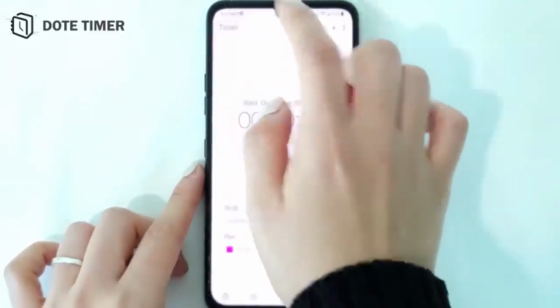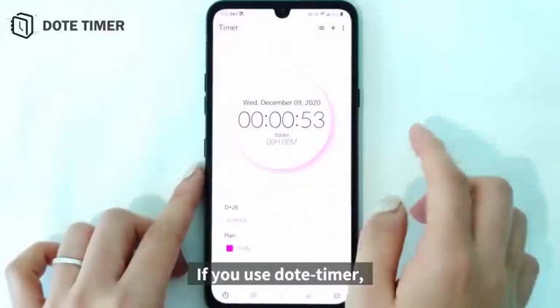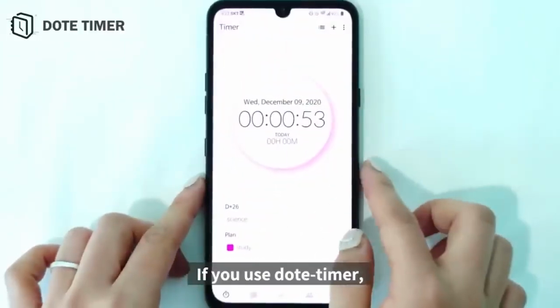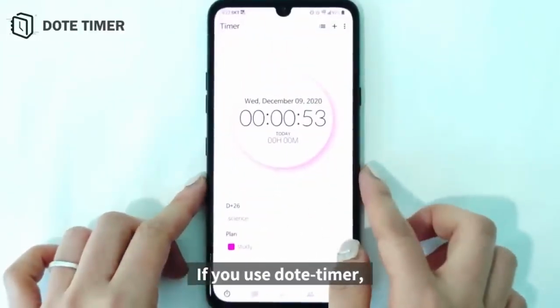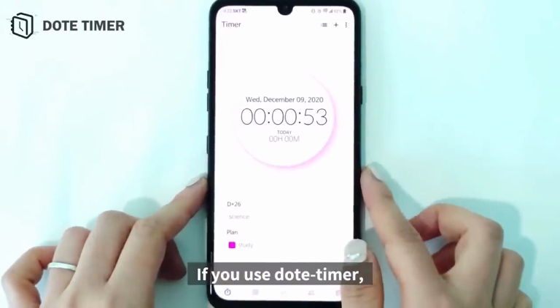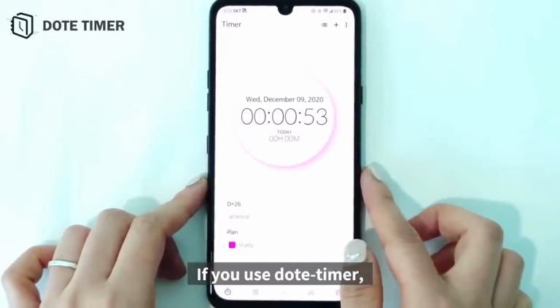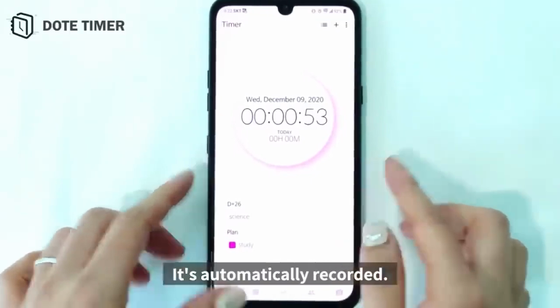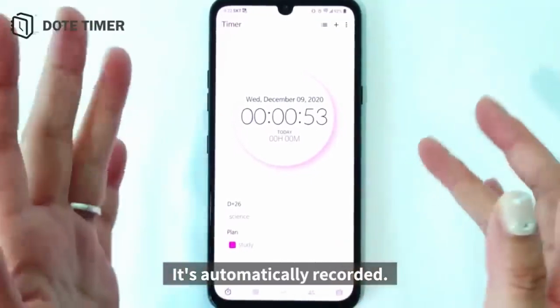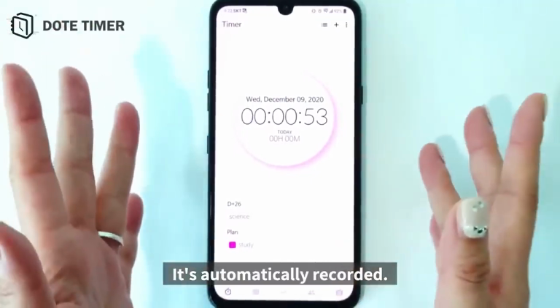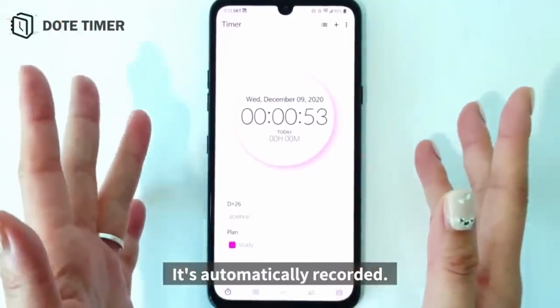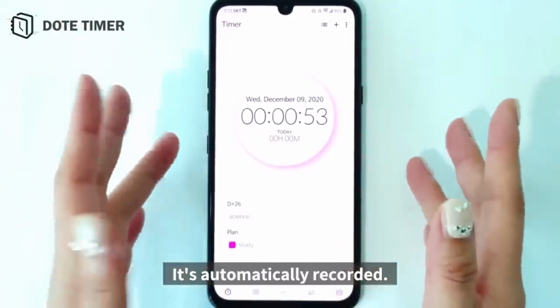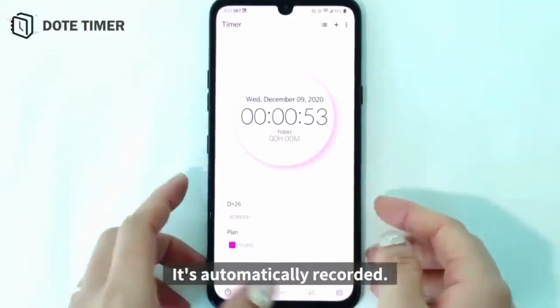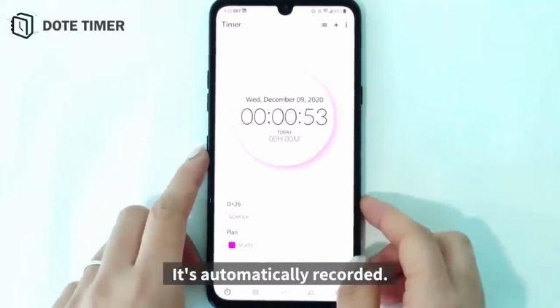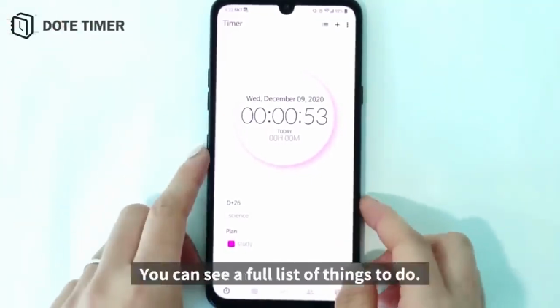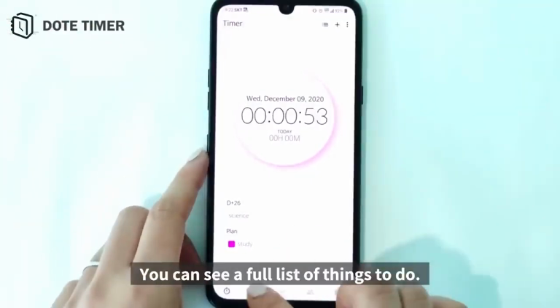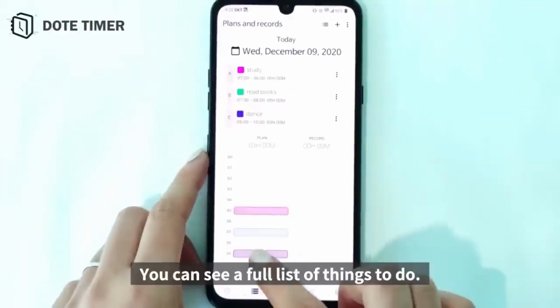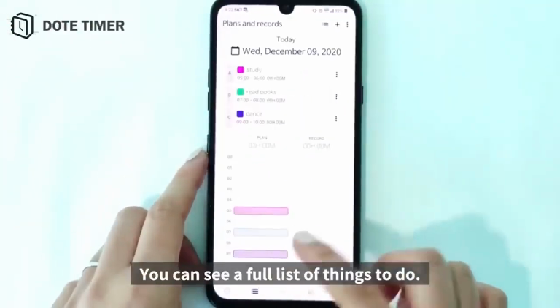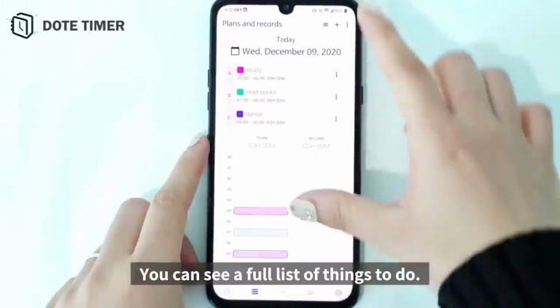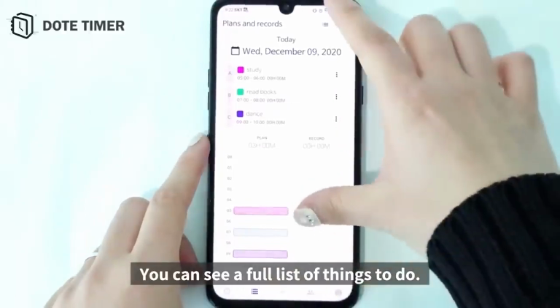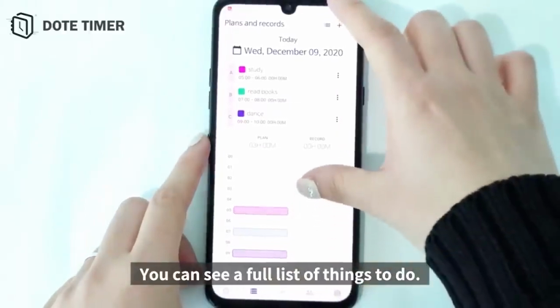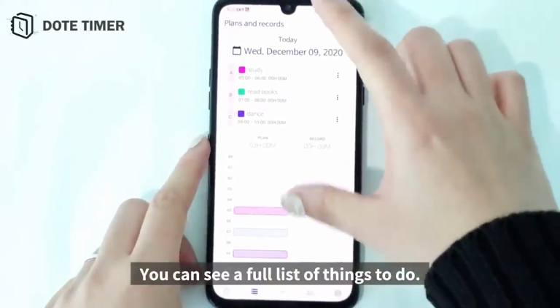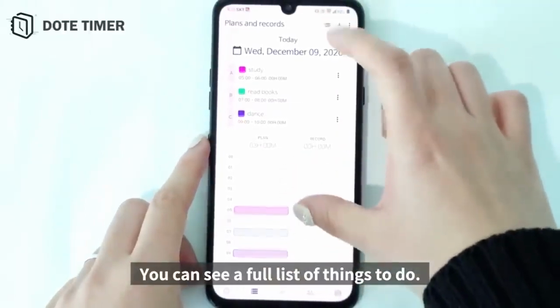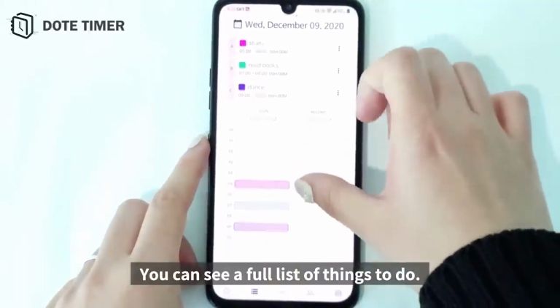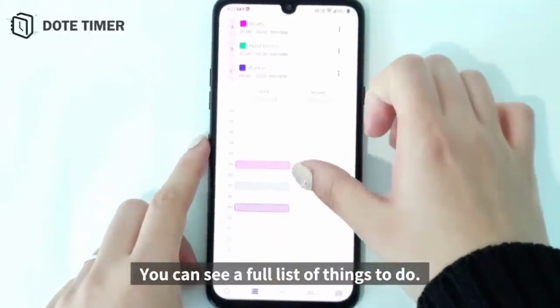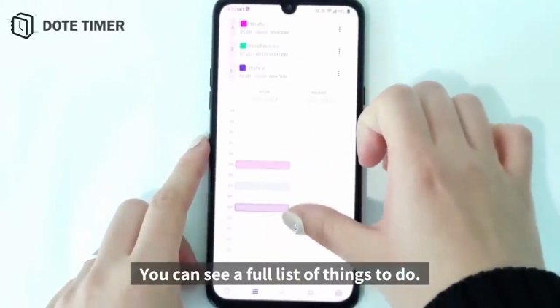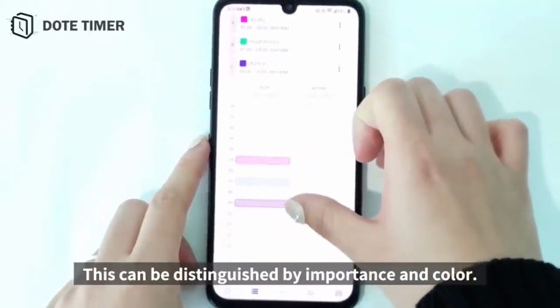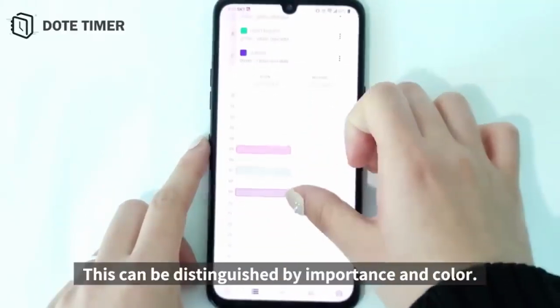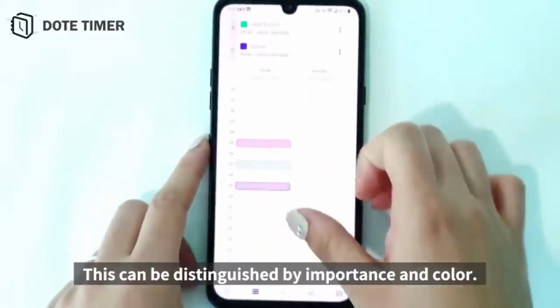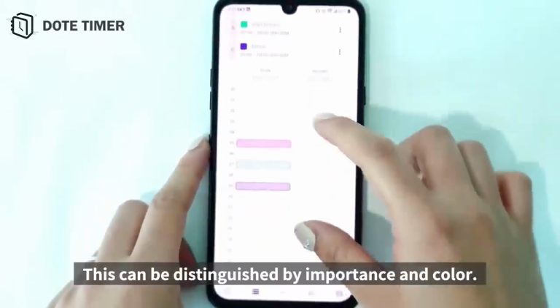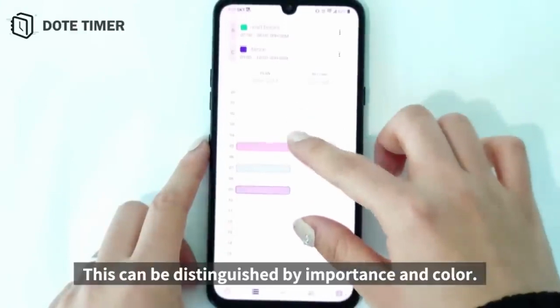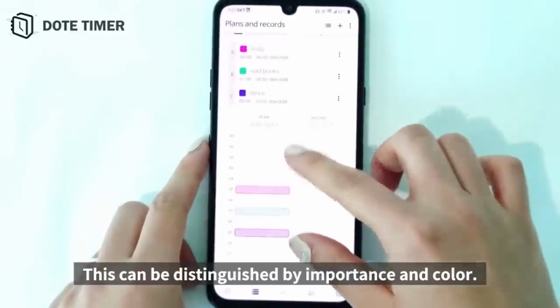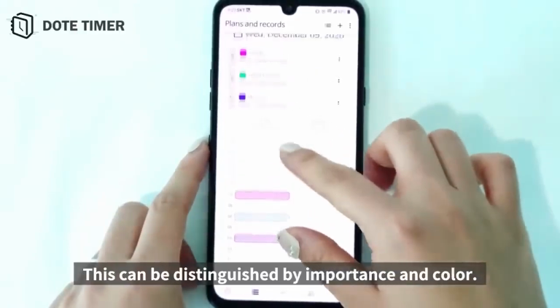If you use this timer, it's automatically recorded. You can see a full list of things to do, and this can be distinguished by importance and color.